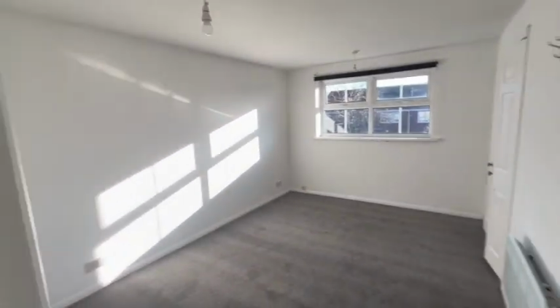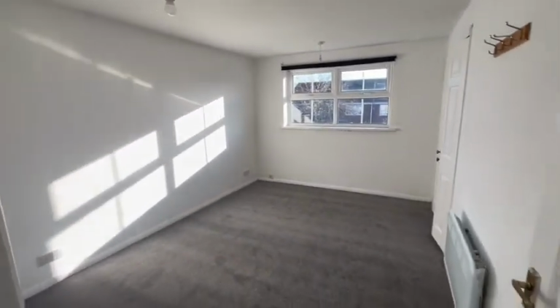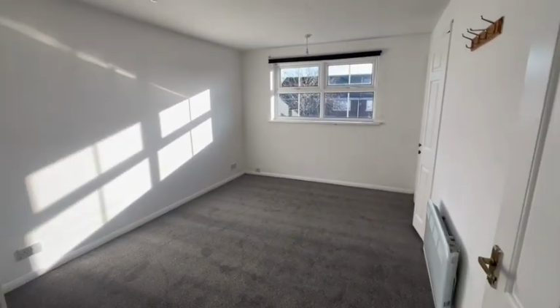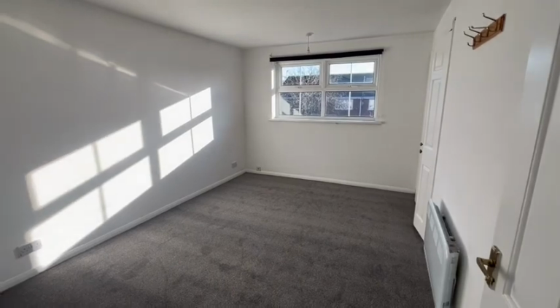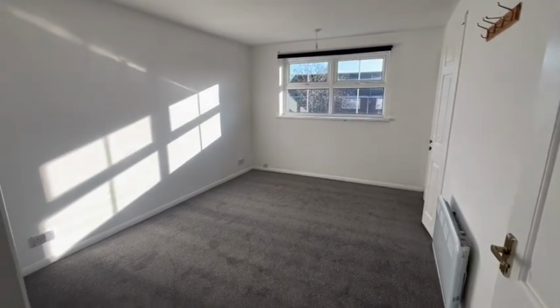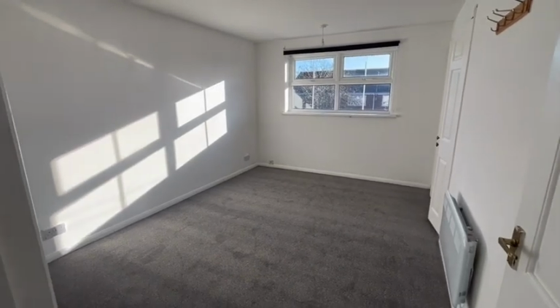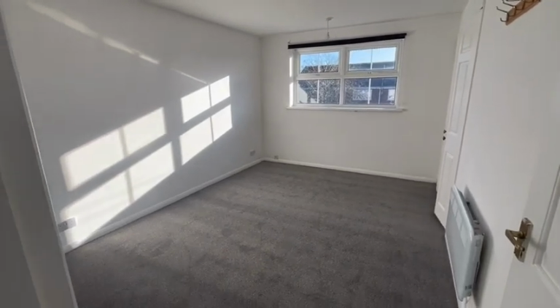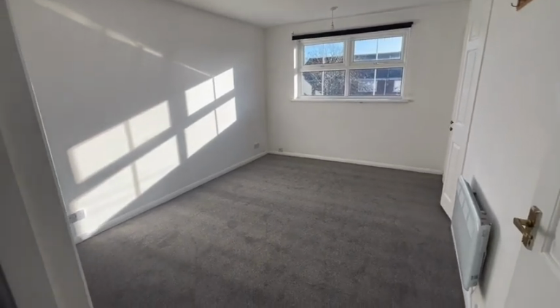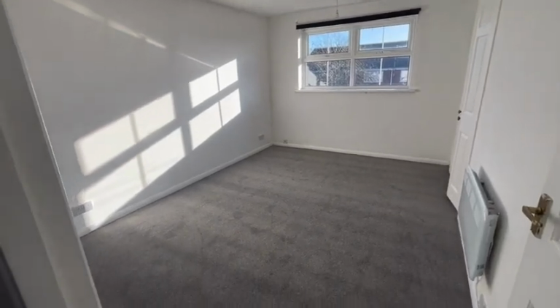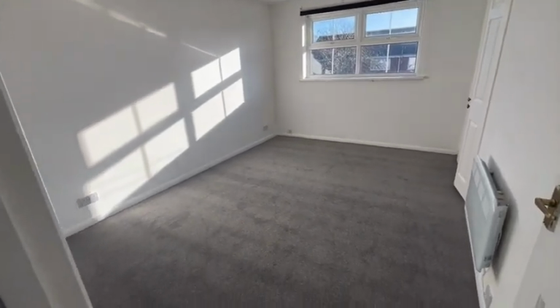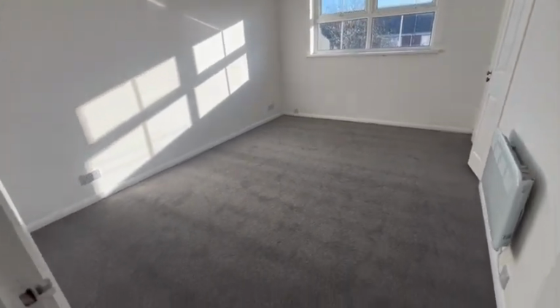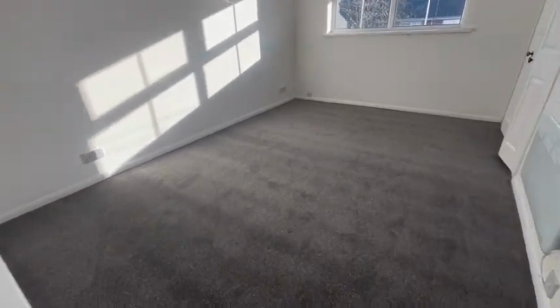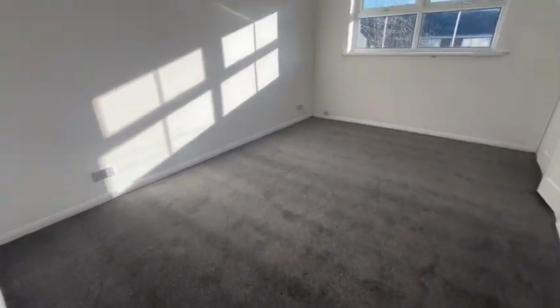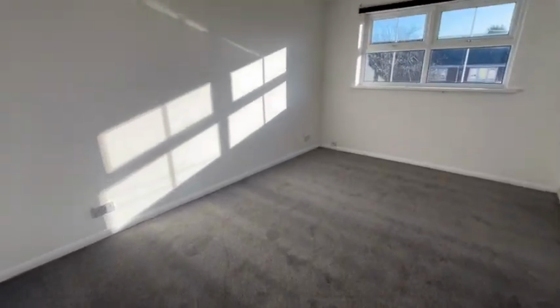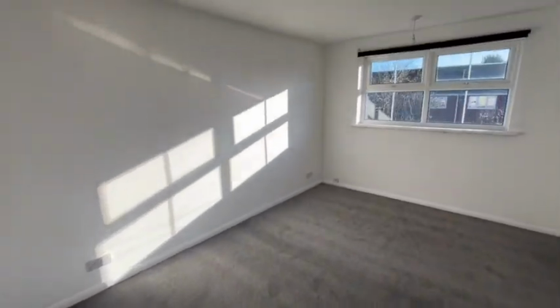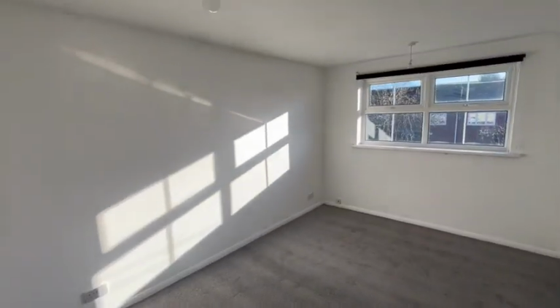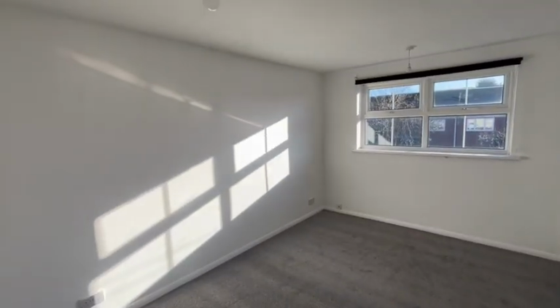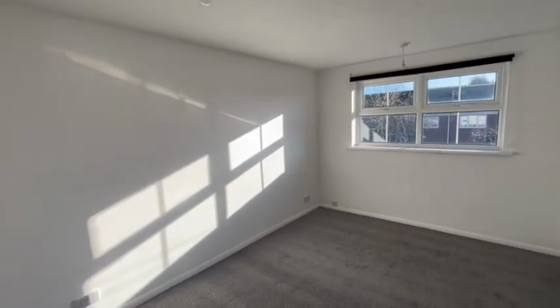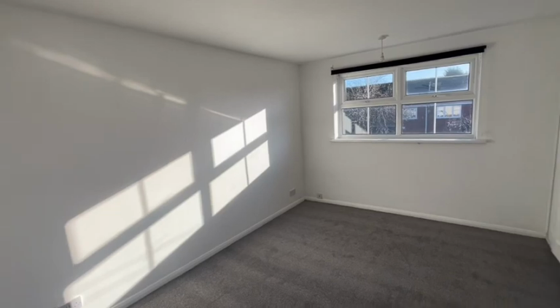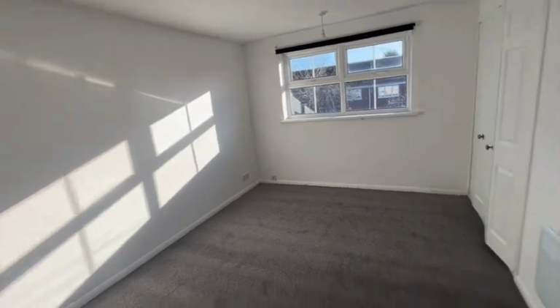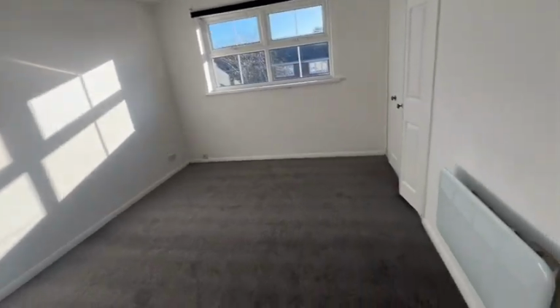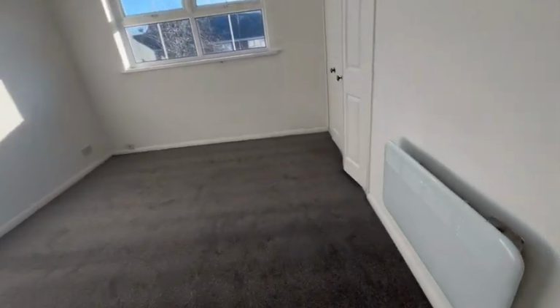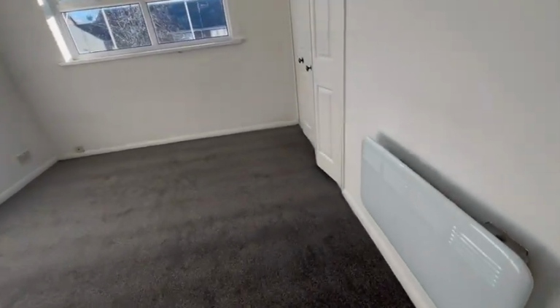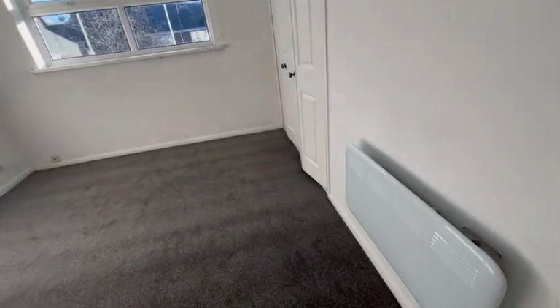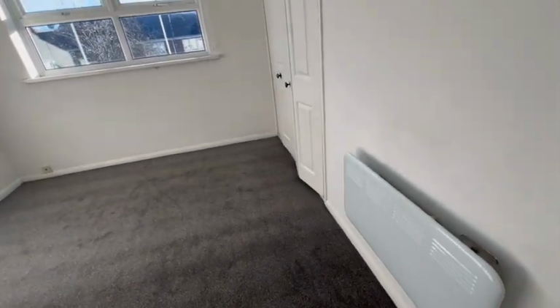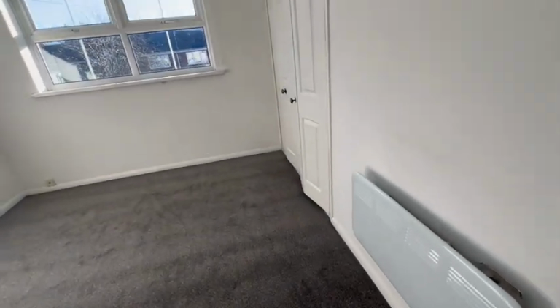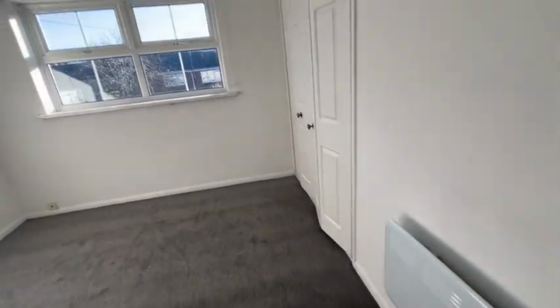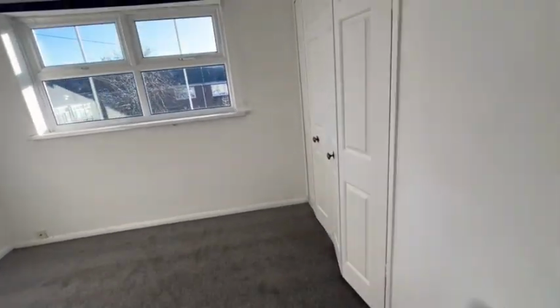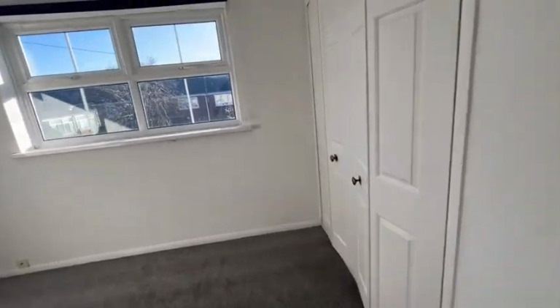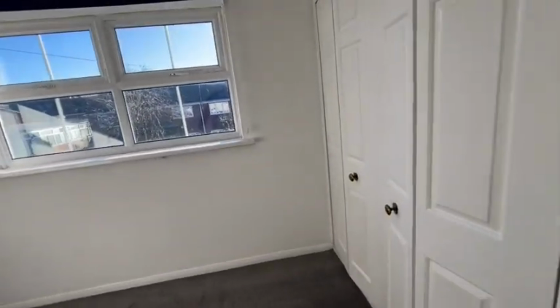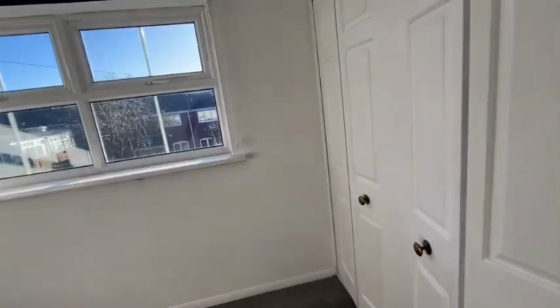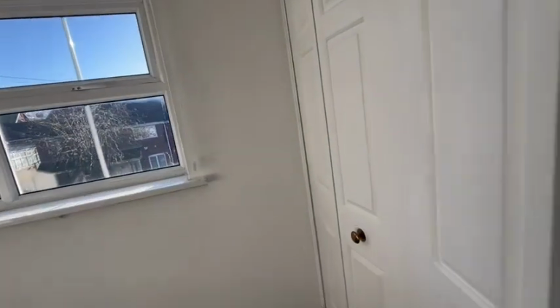Master bedroom, nice size. Carpeted, just painted white as the rest of the house is. Electric heating again in here. We have built-in wardrobes.